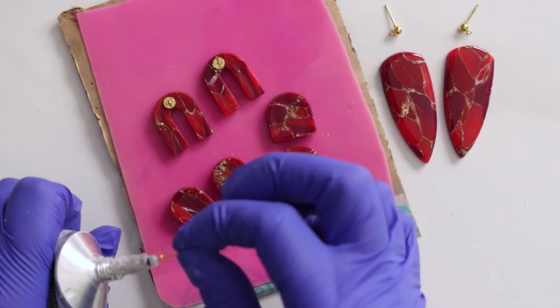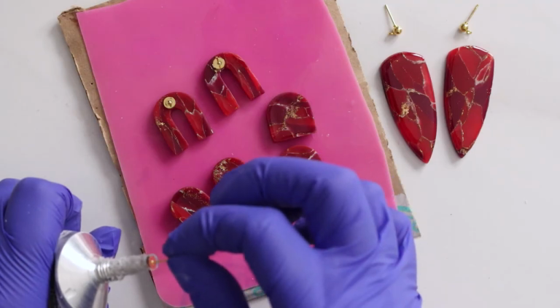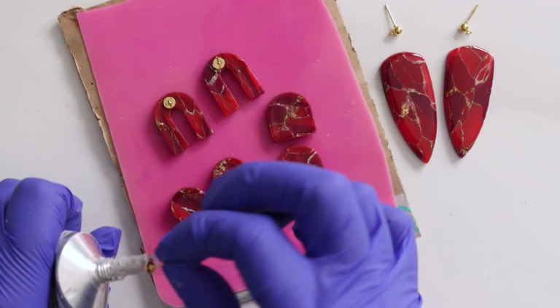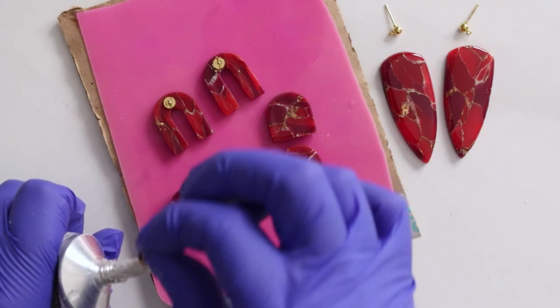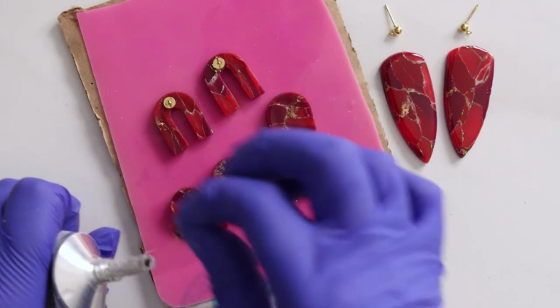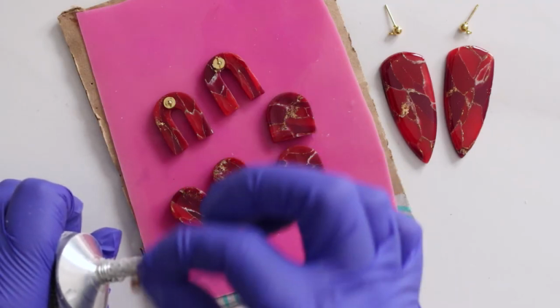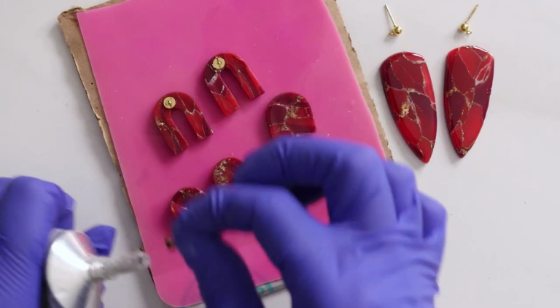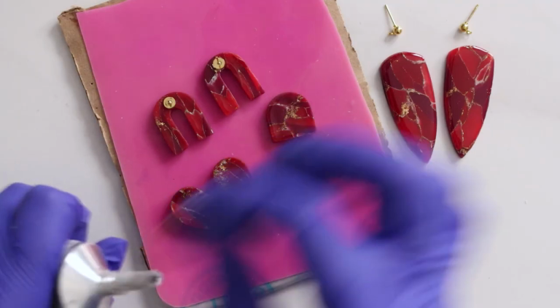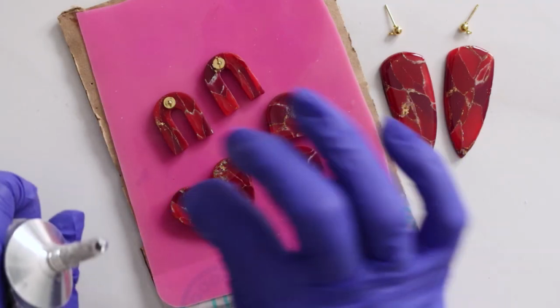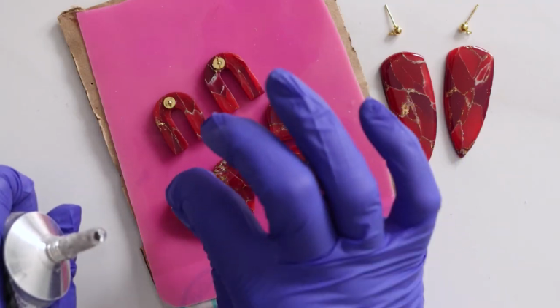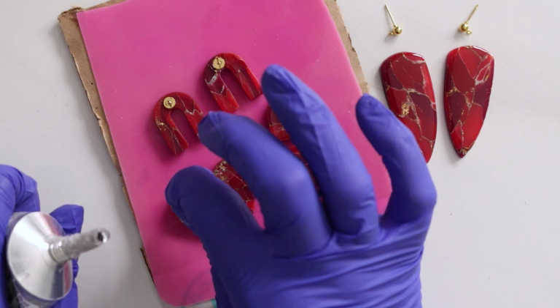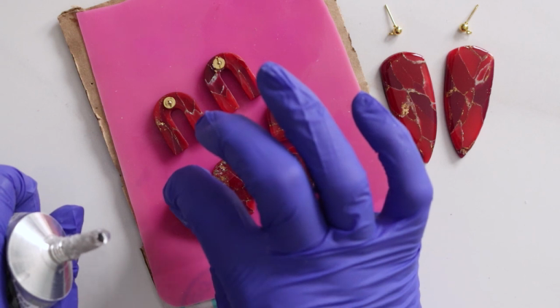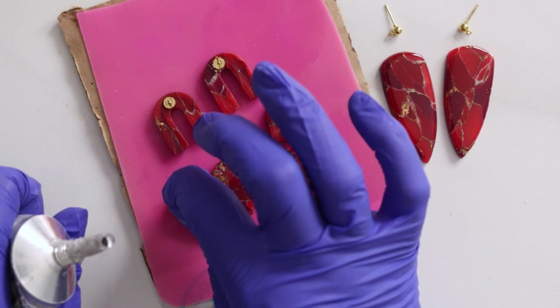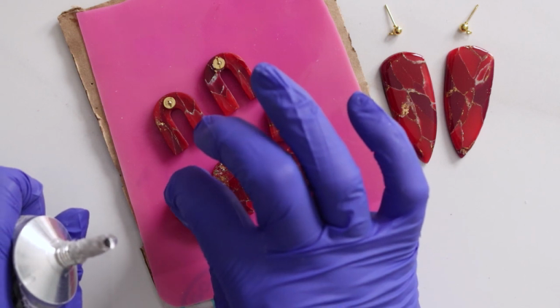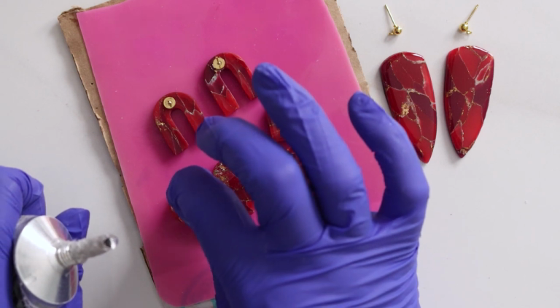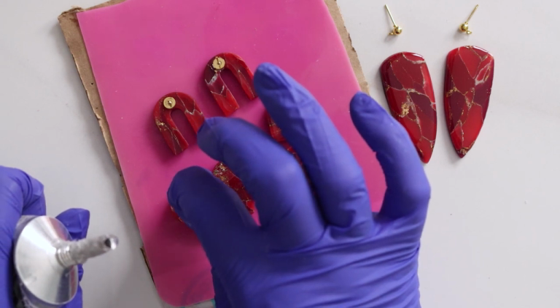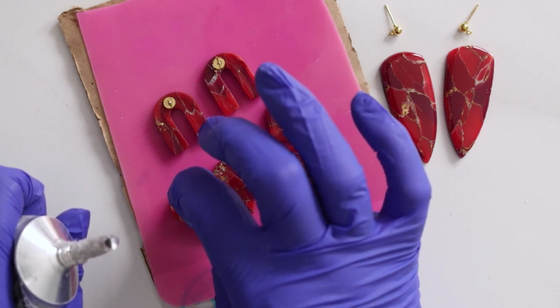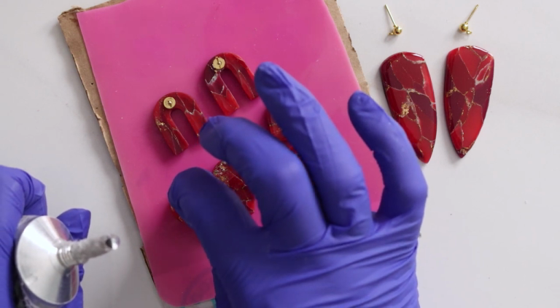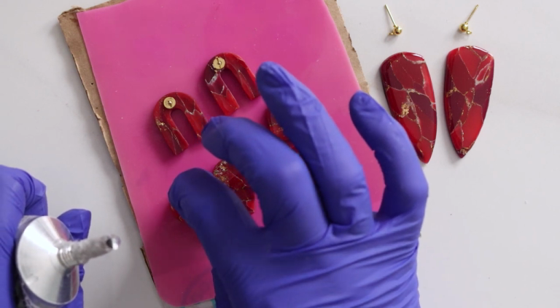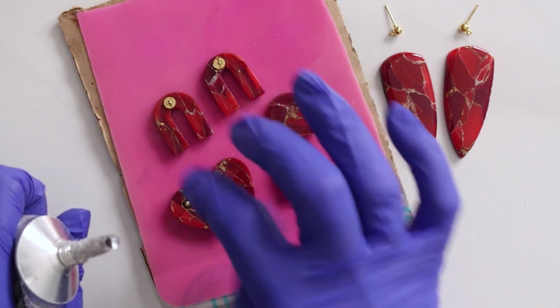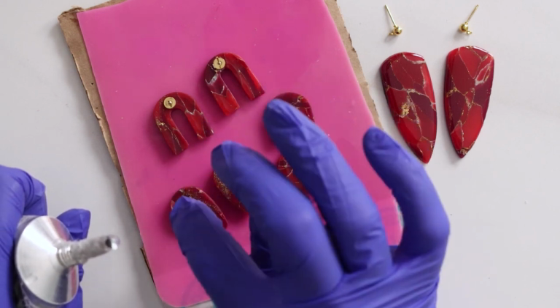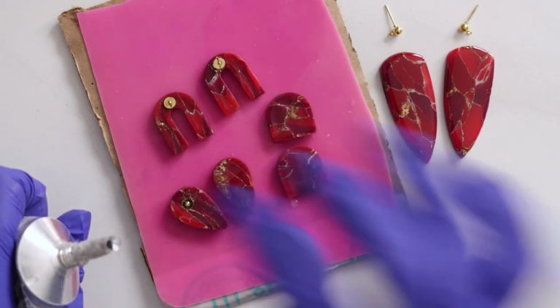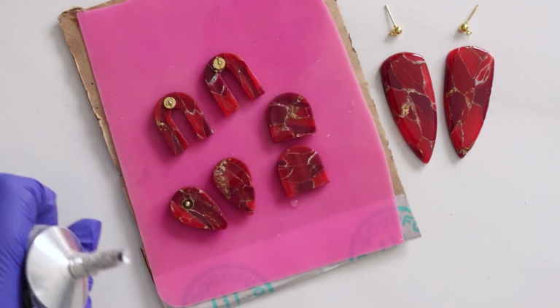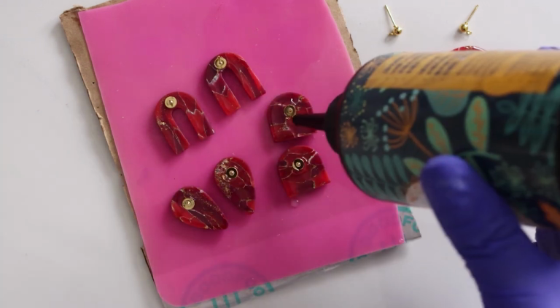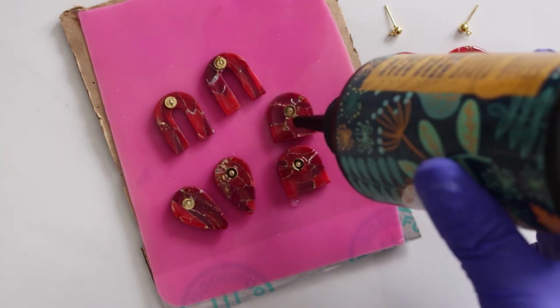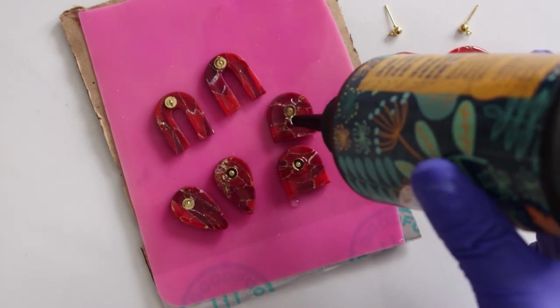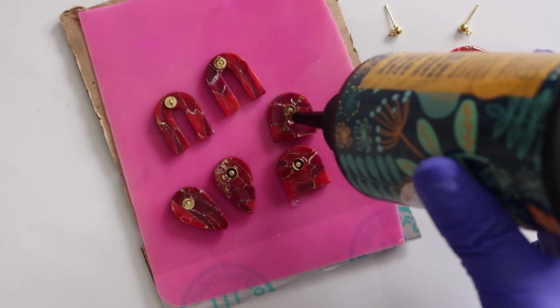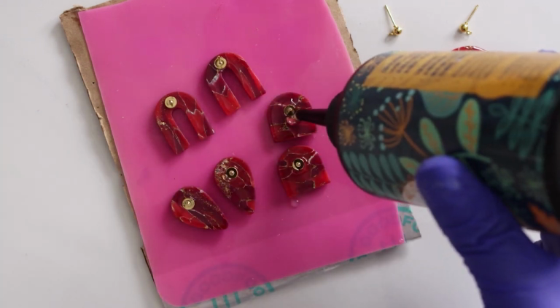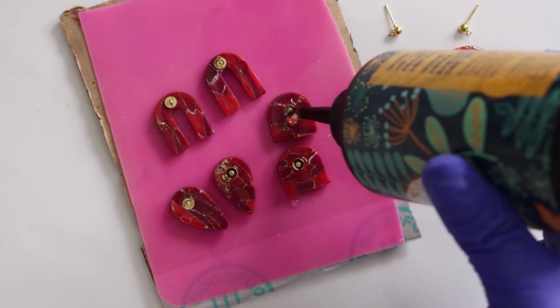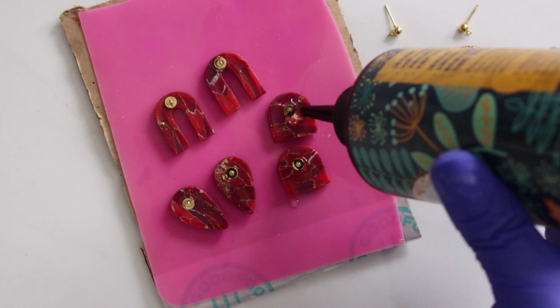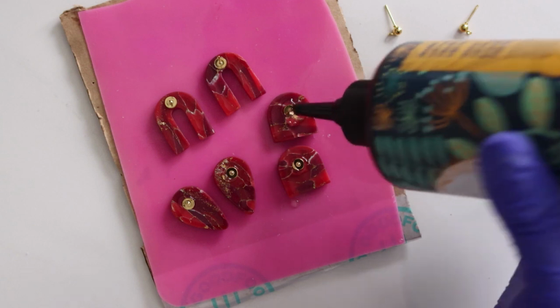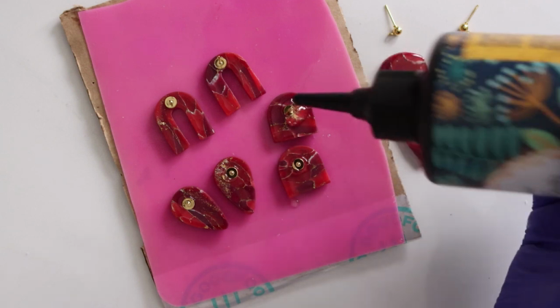I'm using E6000 glue to secure my backings. You can stop here, but I always like to add a little layer of resin as well just for some extra security.